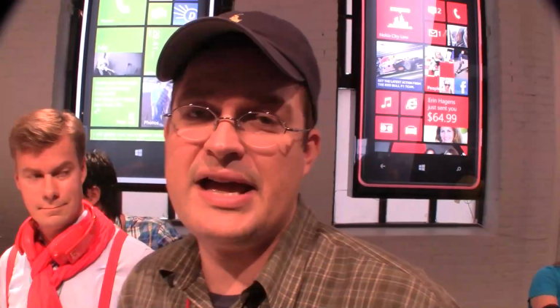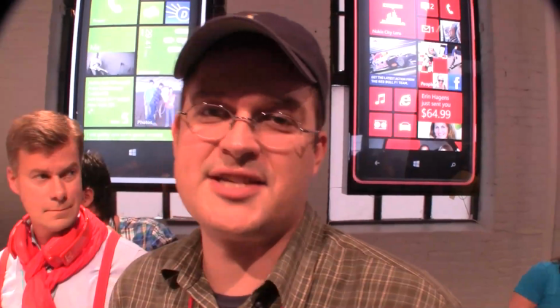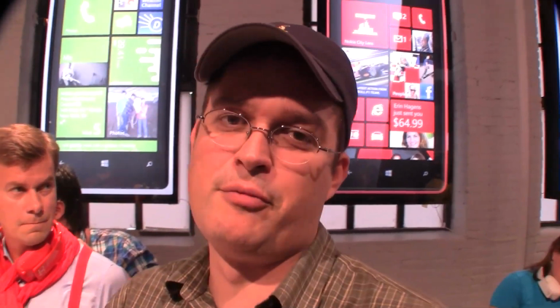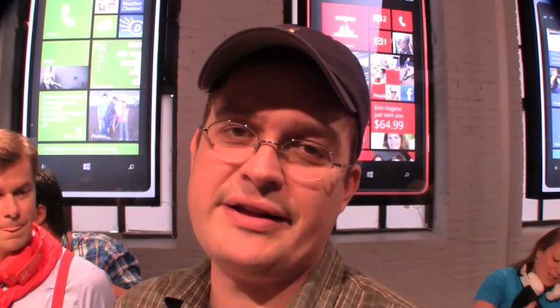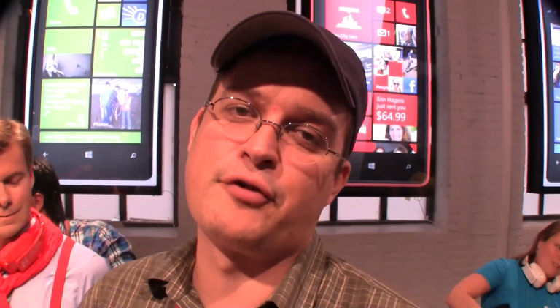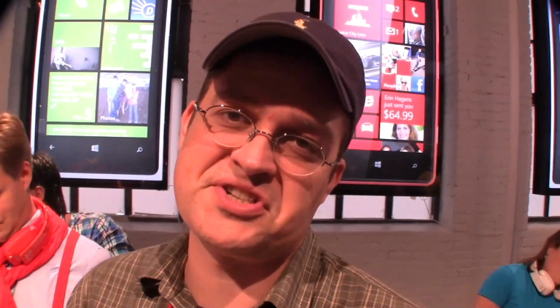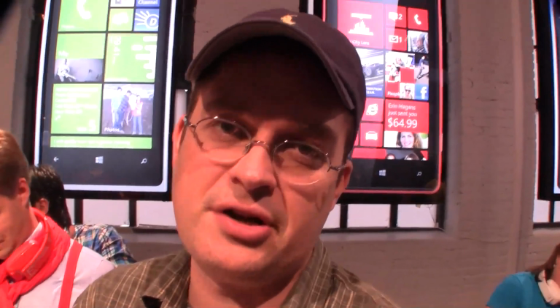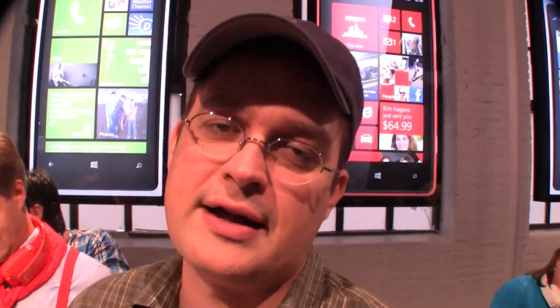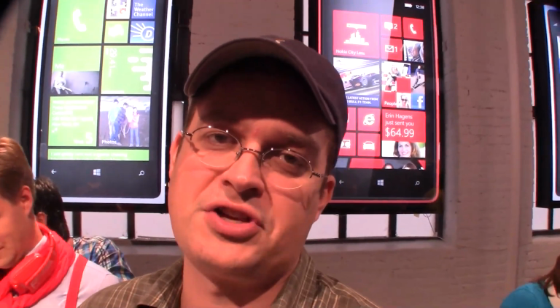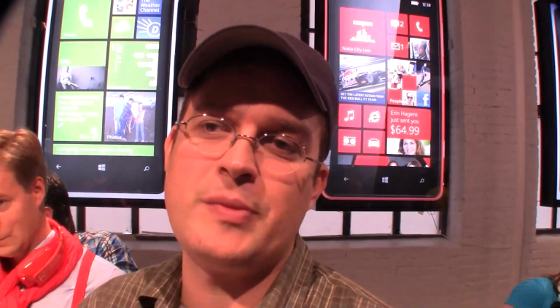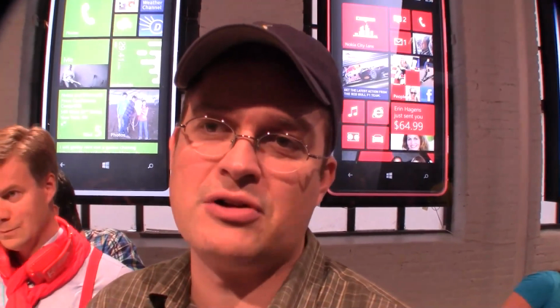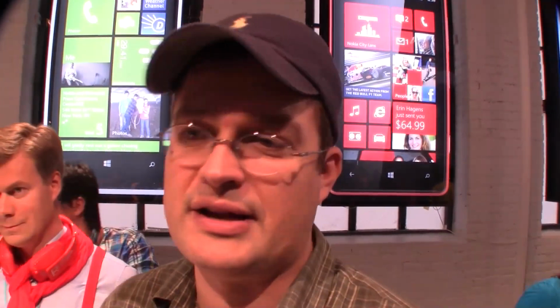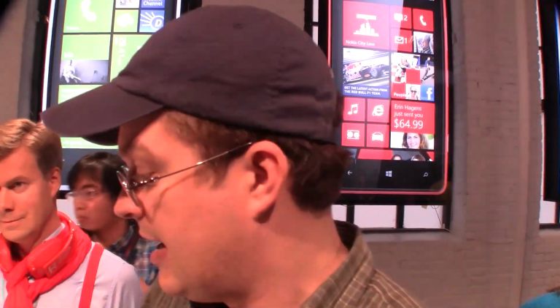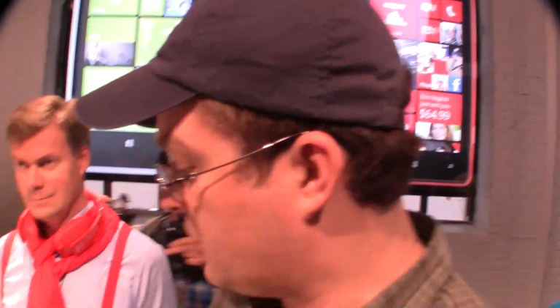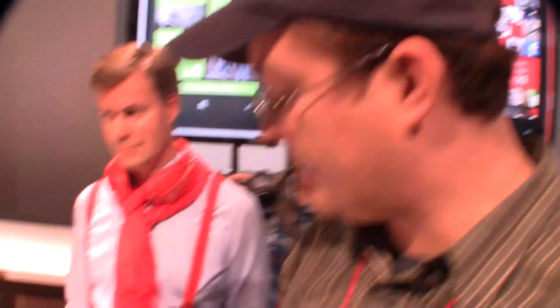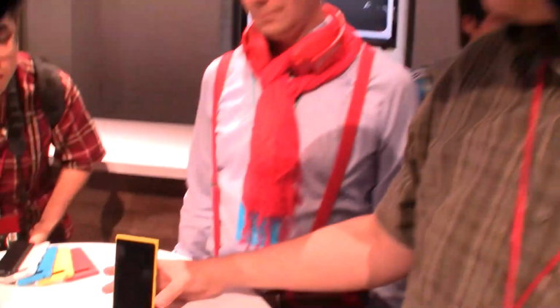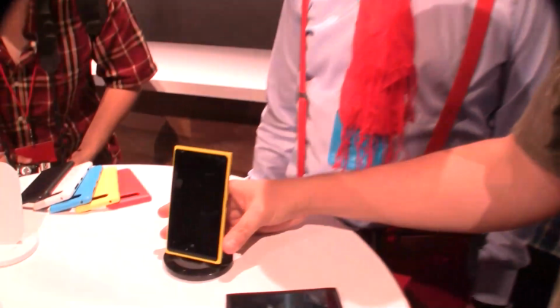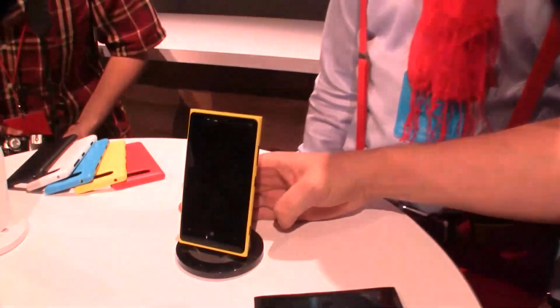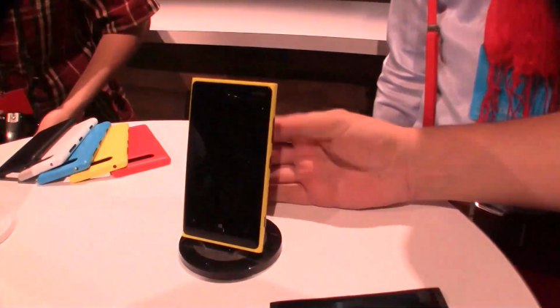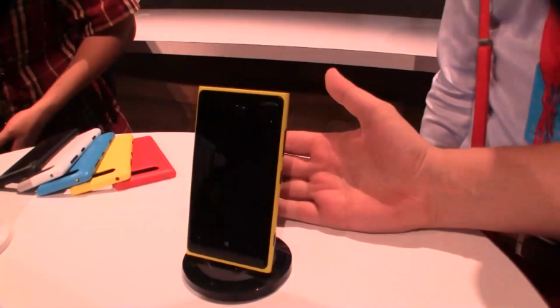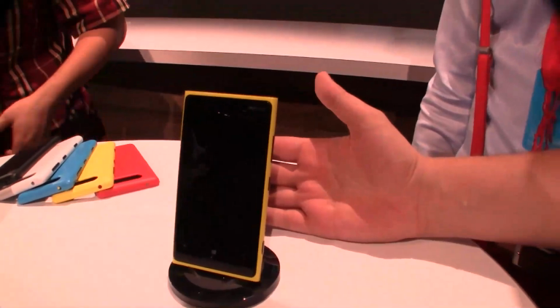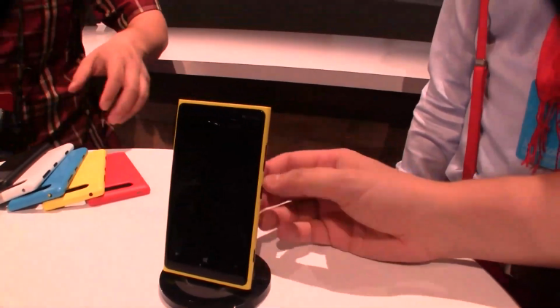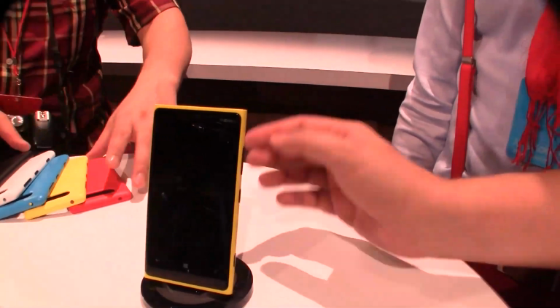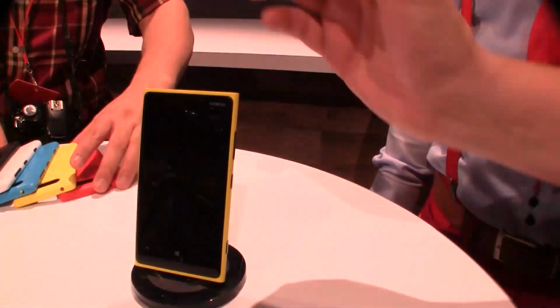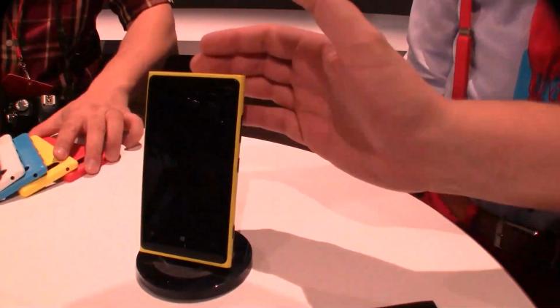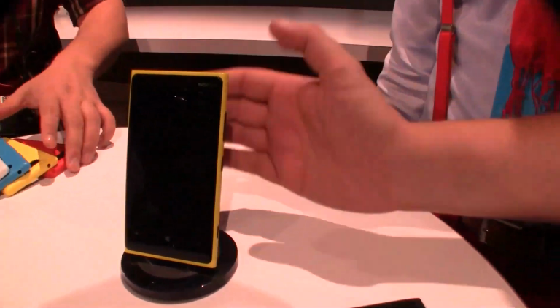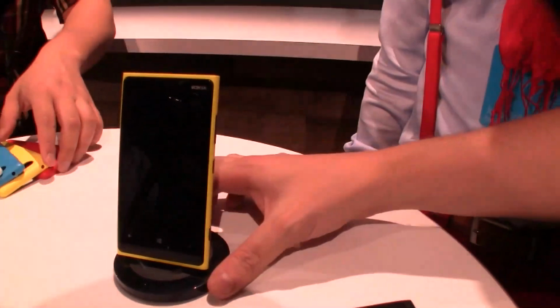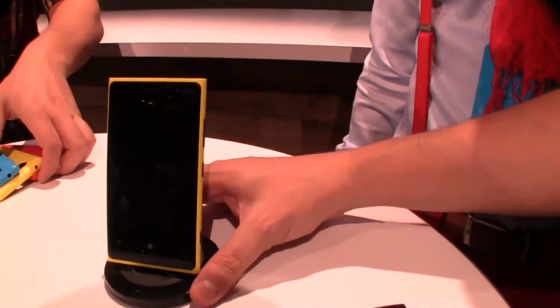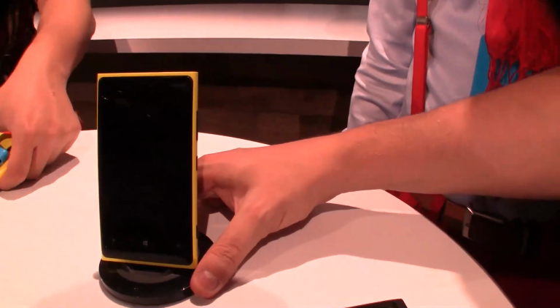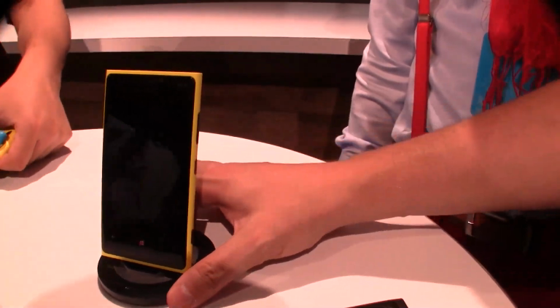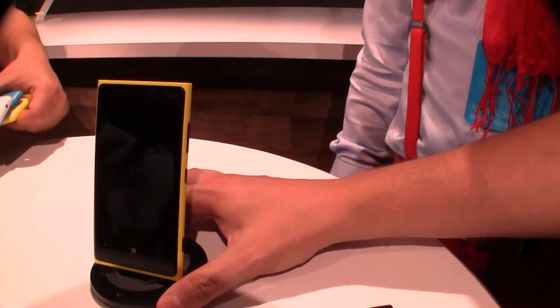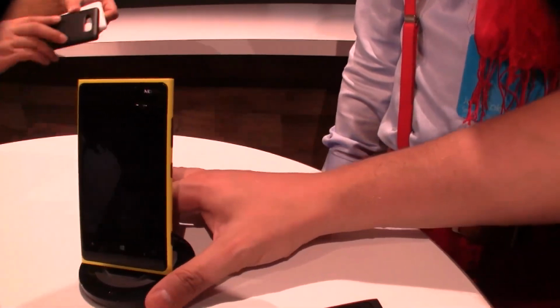Hey guys, Sascha from Obagi. Of course we are still in New York at the Nokia Lumia Lounge event, and we are taking a look at the Lumia 920, the new flagship phone with a wireless charging stand here.